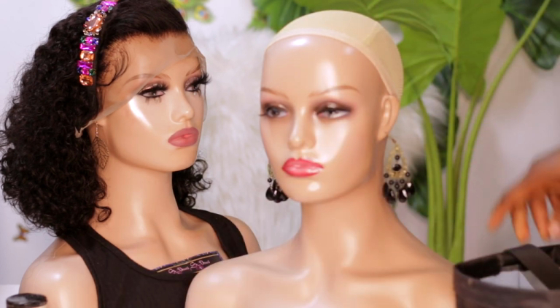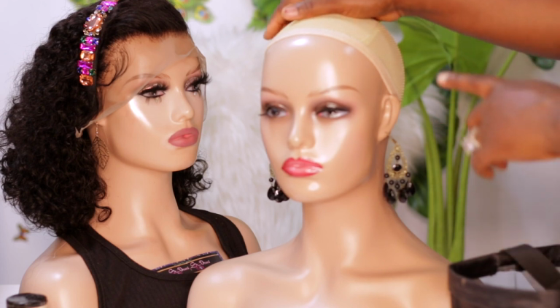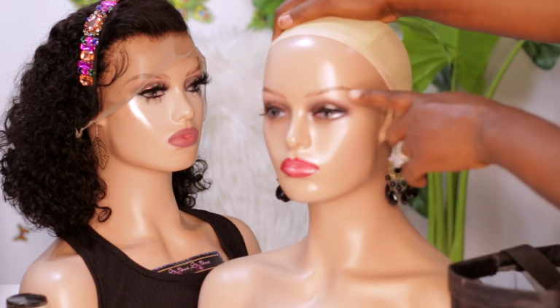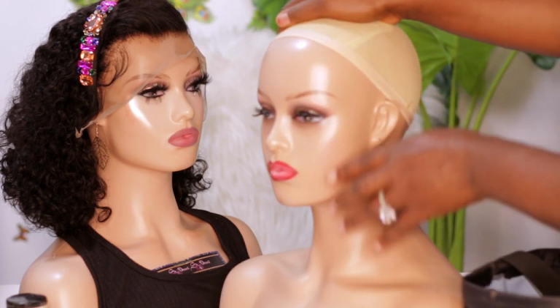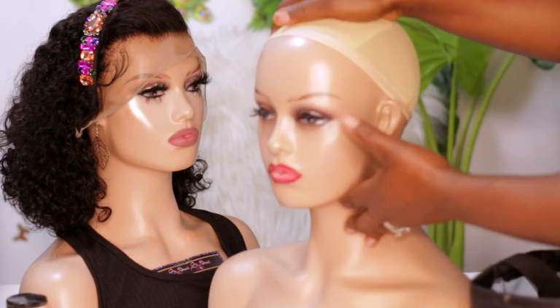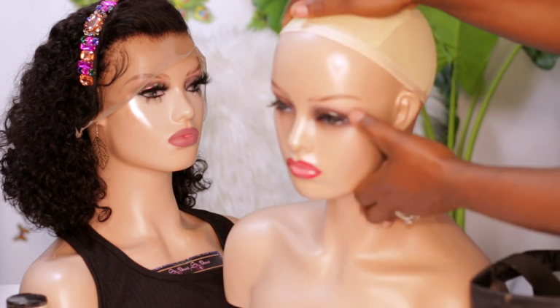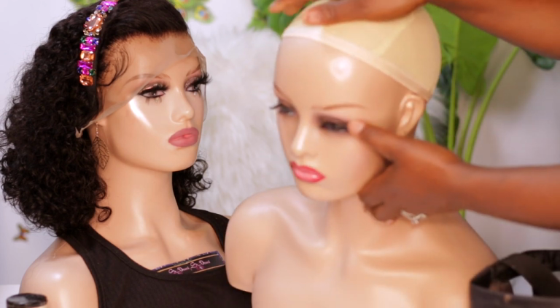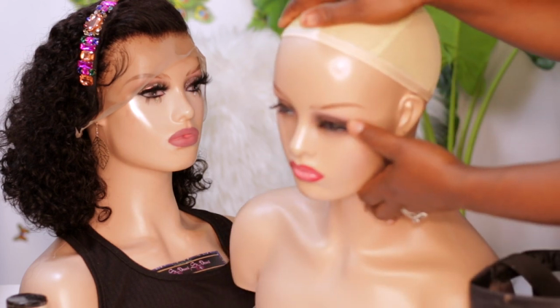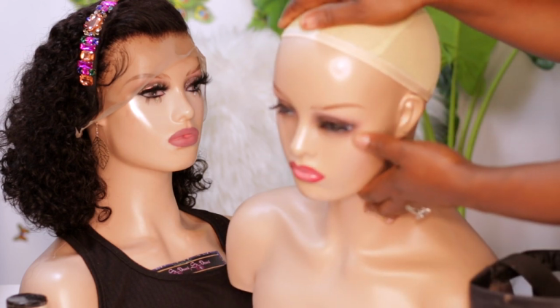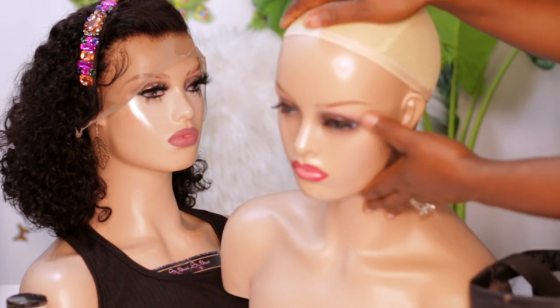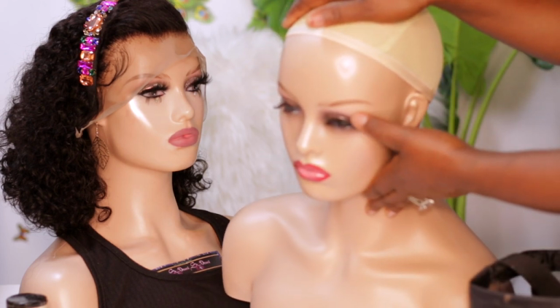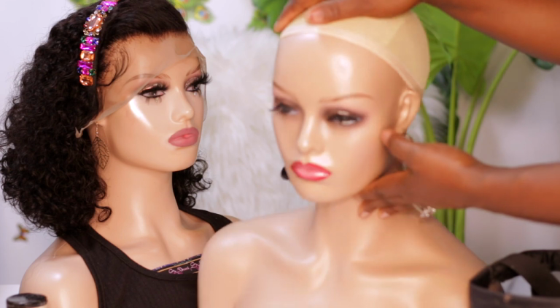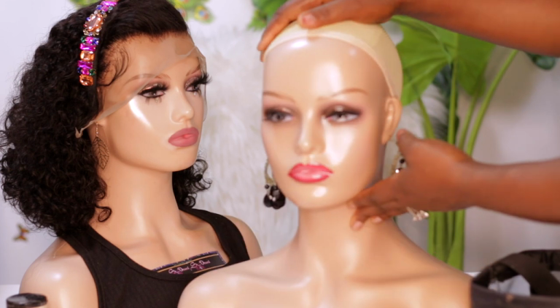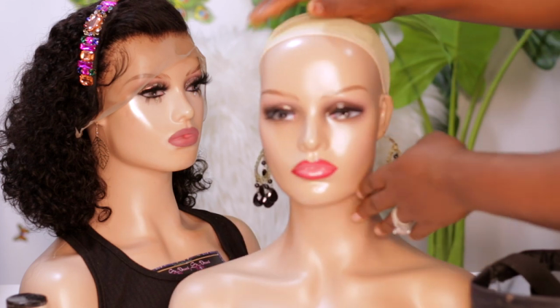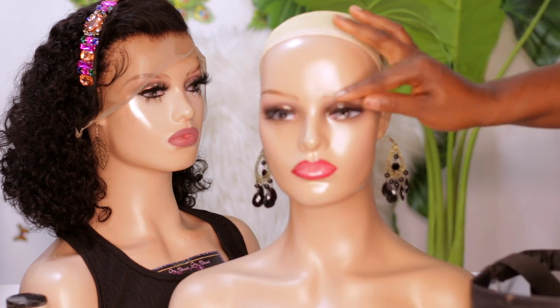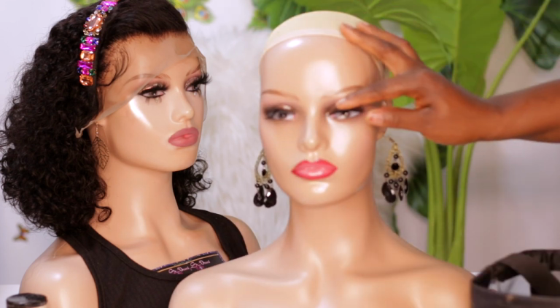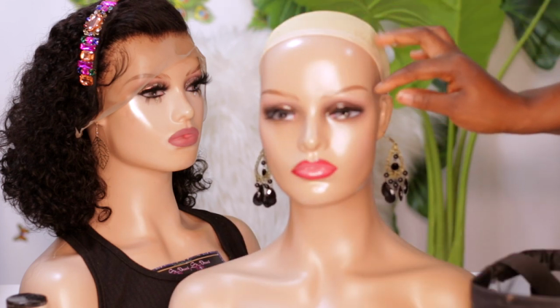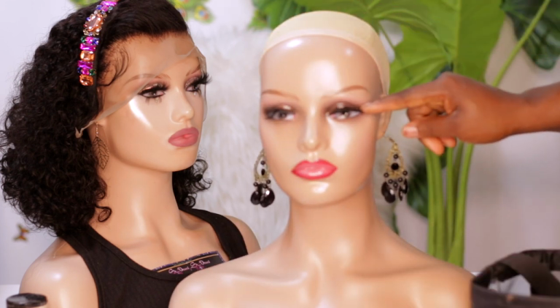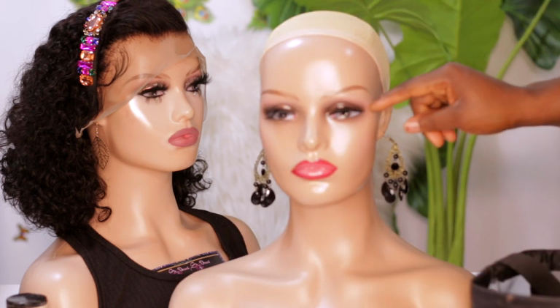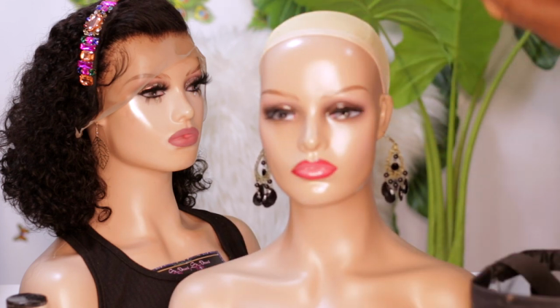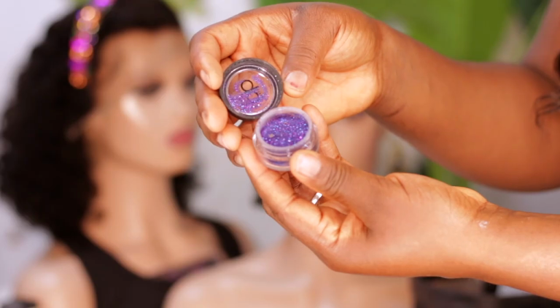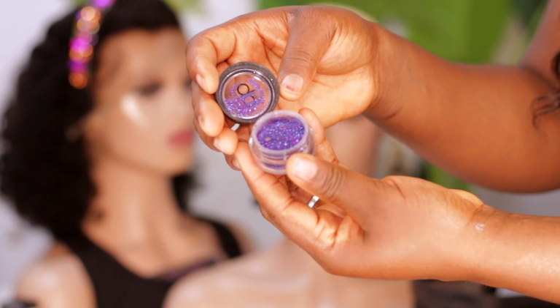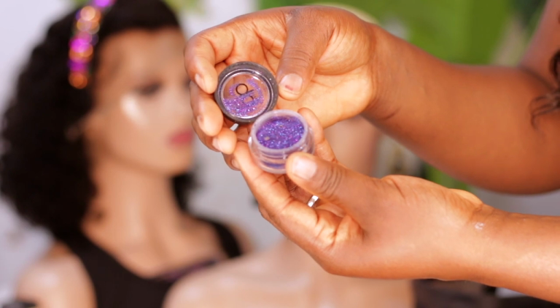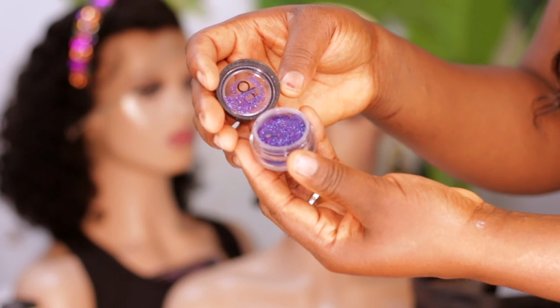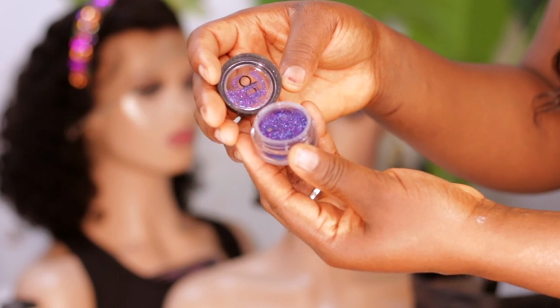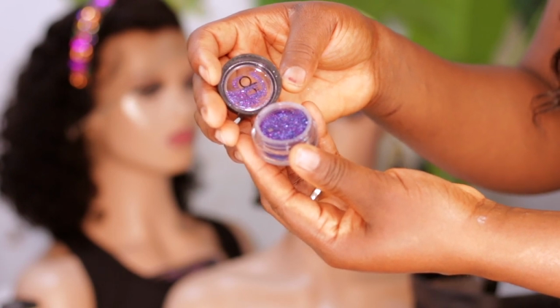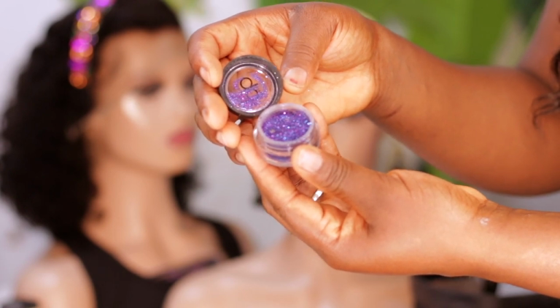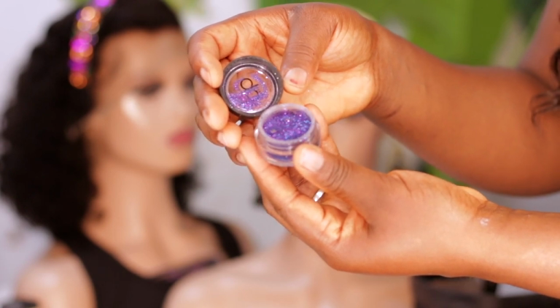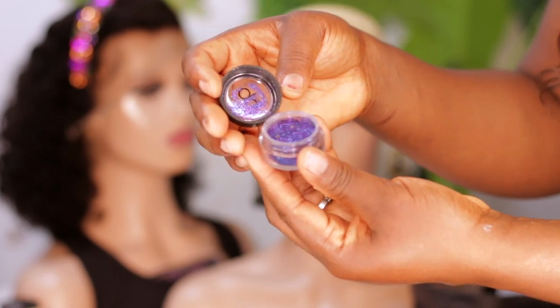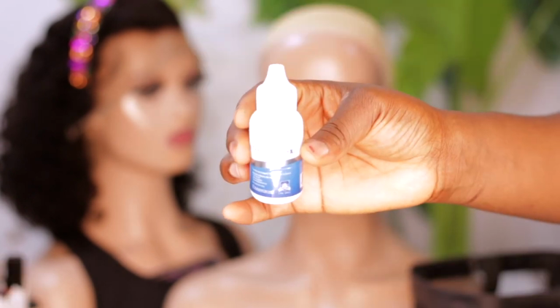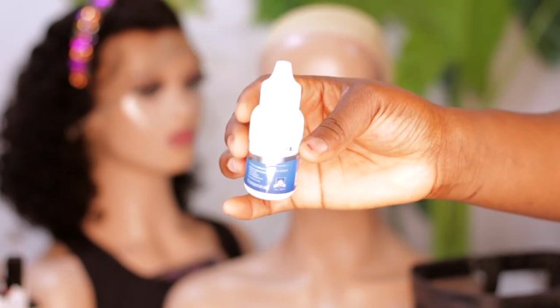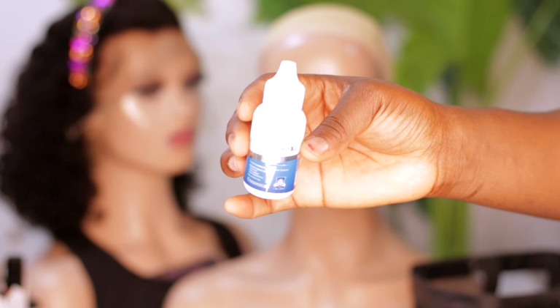As you can see, it already comes with a base for the eyeshadow, so I'm not going to be adding any base at all. I'm going to use this purple glitter for the eyes, and I'm going to use a lace glue to help the glitter stick to the mannequin.